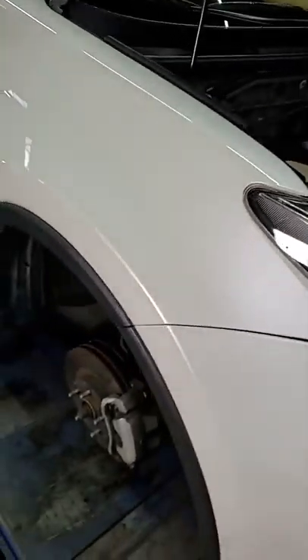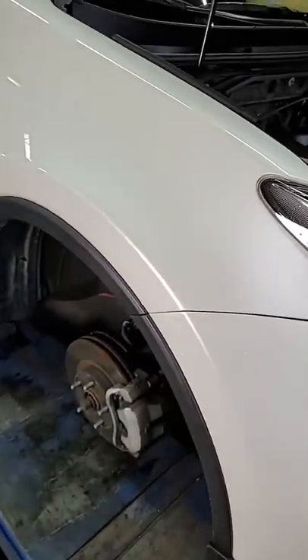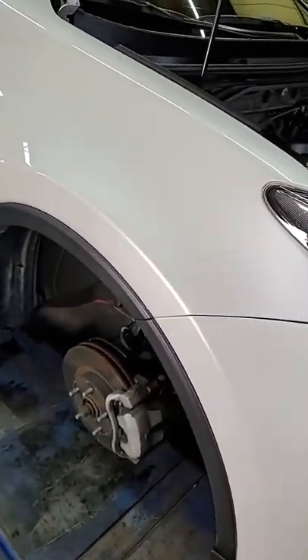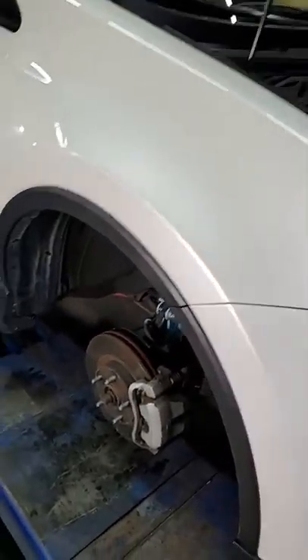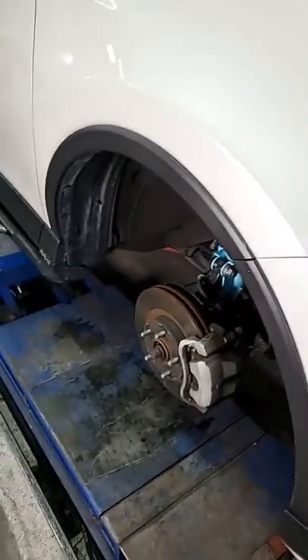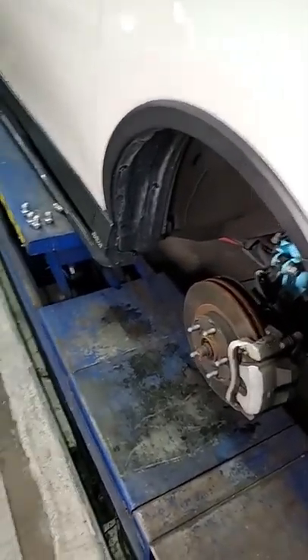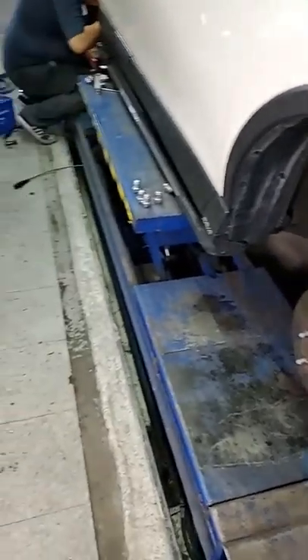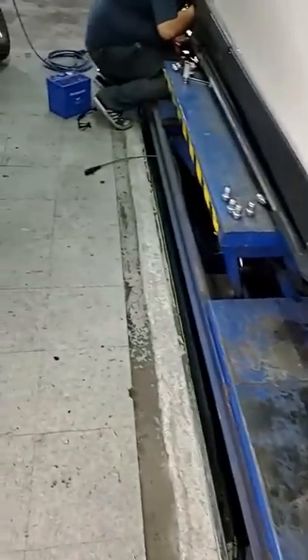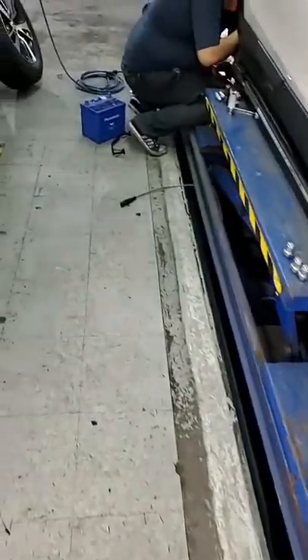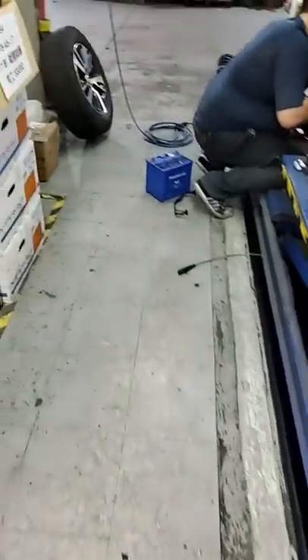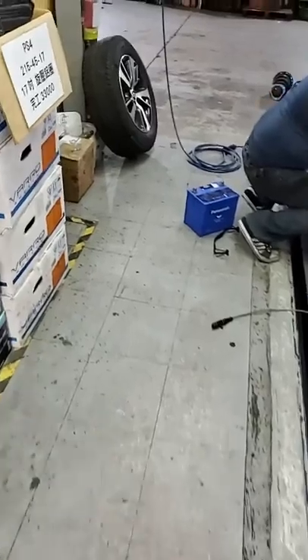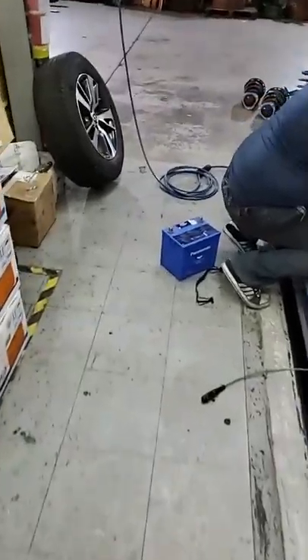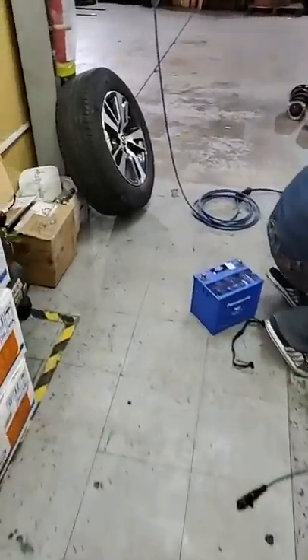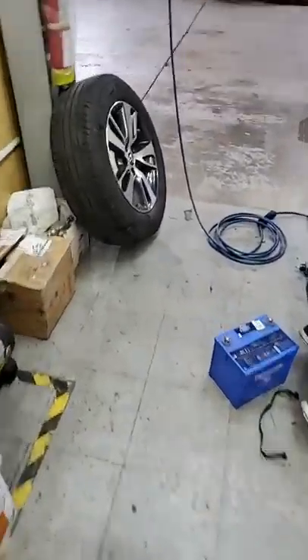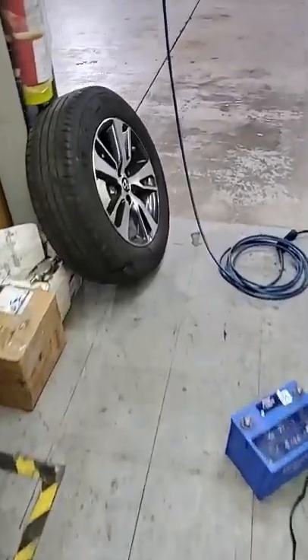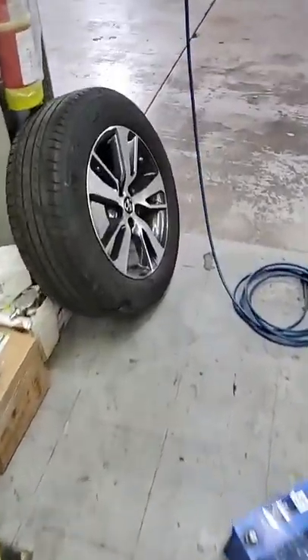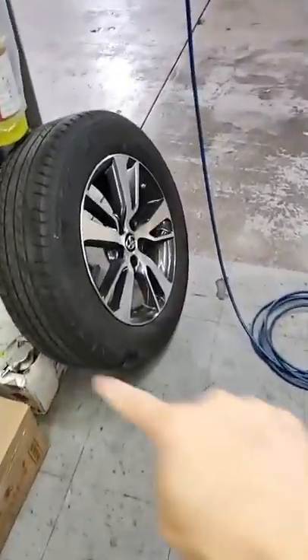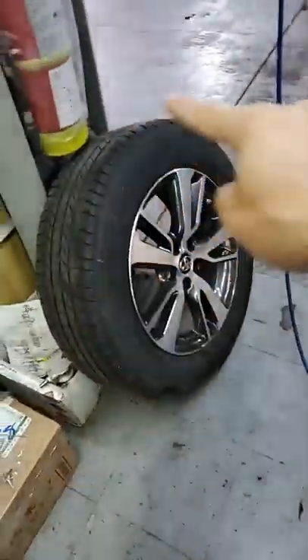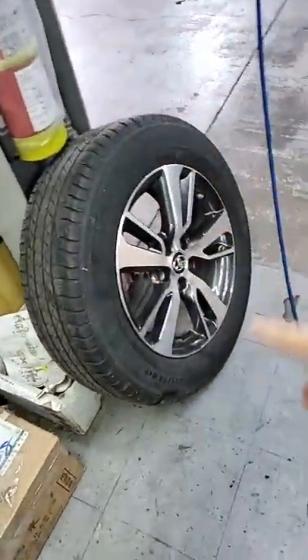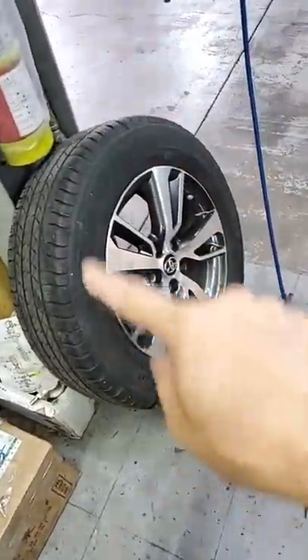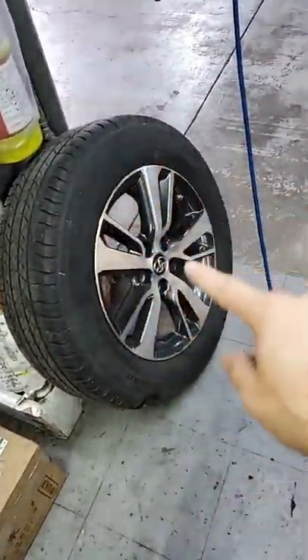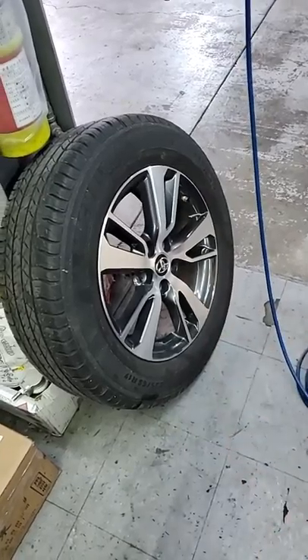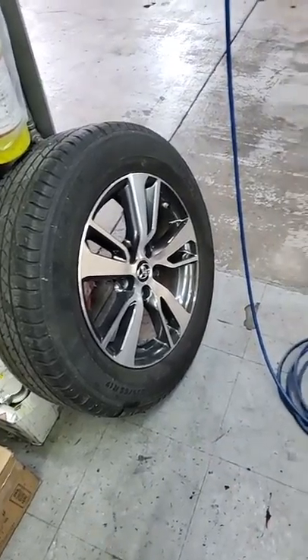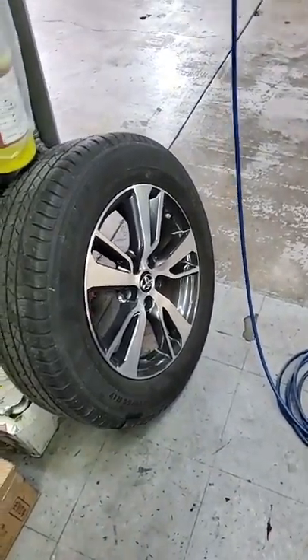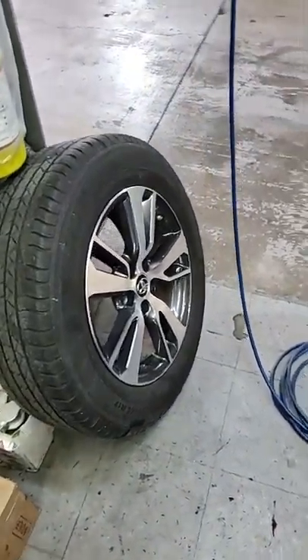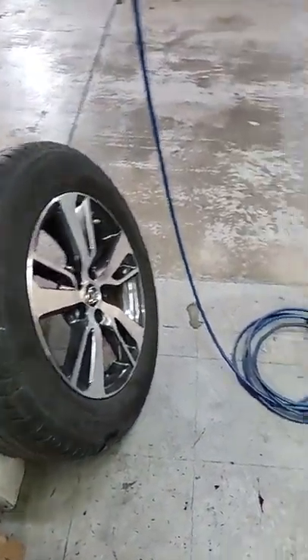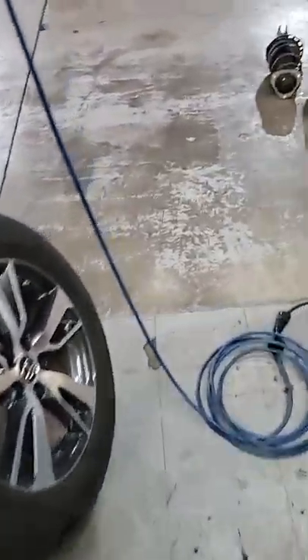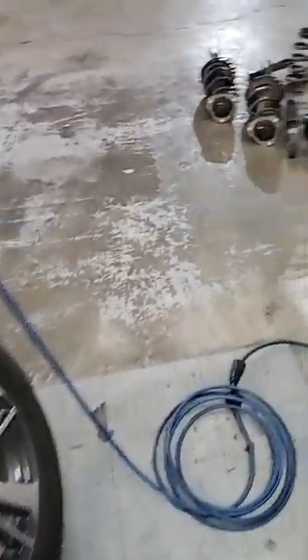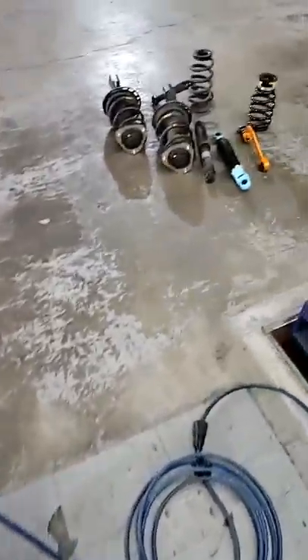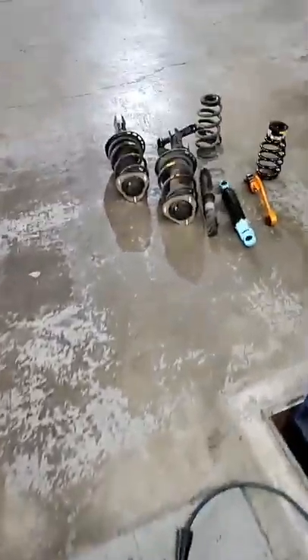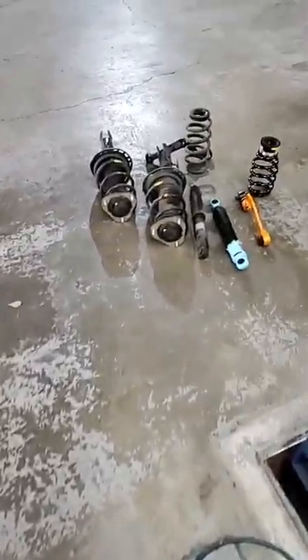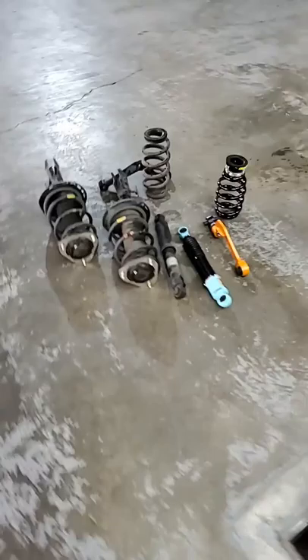那在調整阻尼之前，經理都會提醒大家要做一件事情，就是第一個步驟：我們先來確認一下胎壓。胎壓的話一定要先達到正常值，第二個步驟才是調整阻尼。所以這些順序一定很重要。